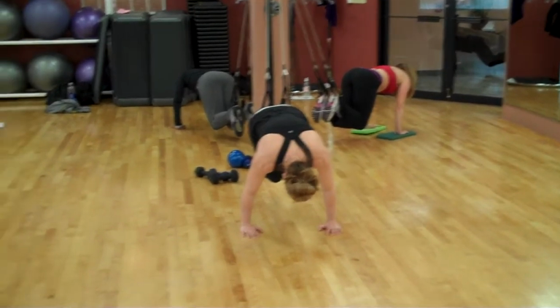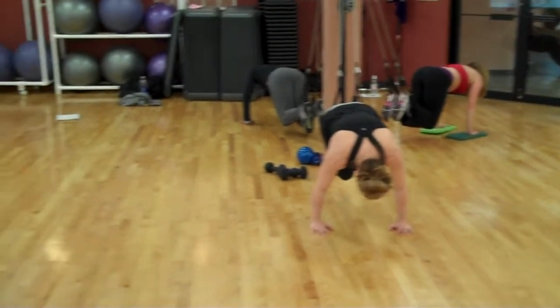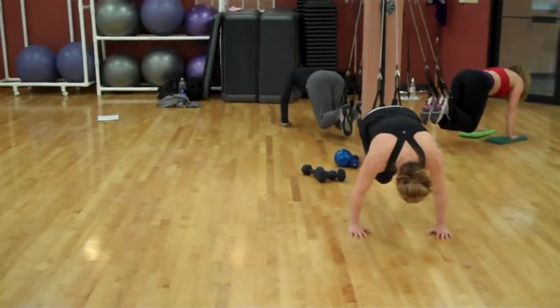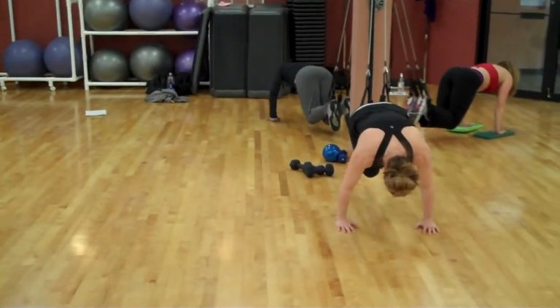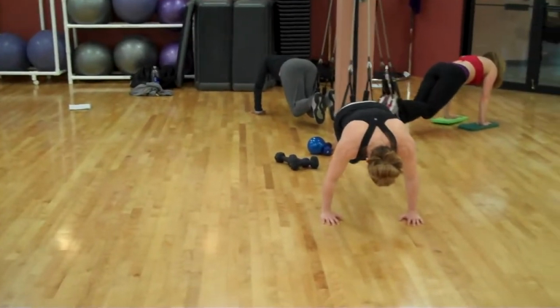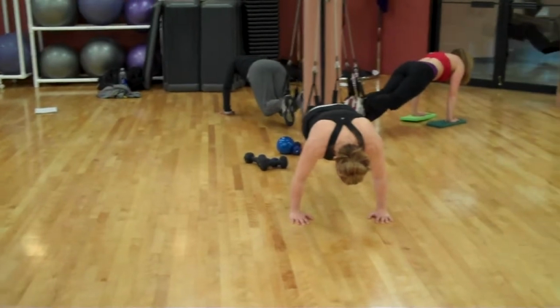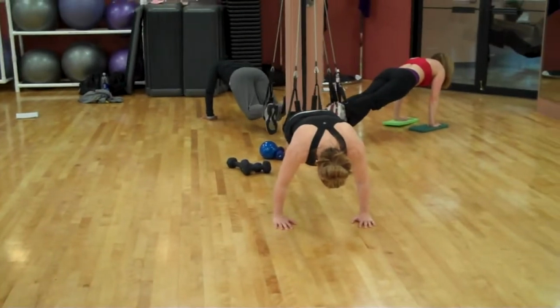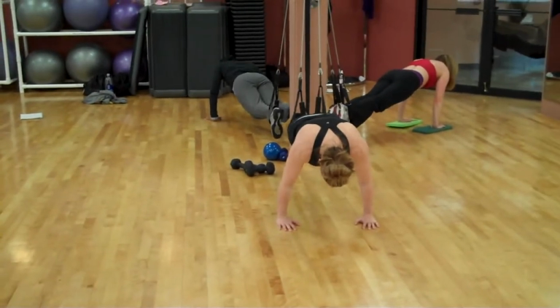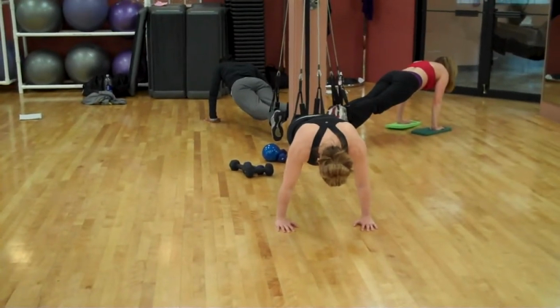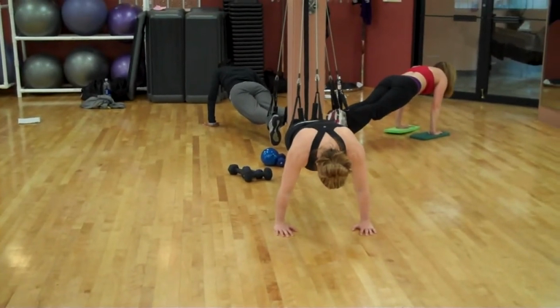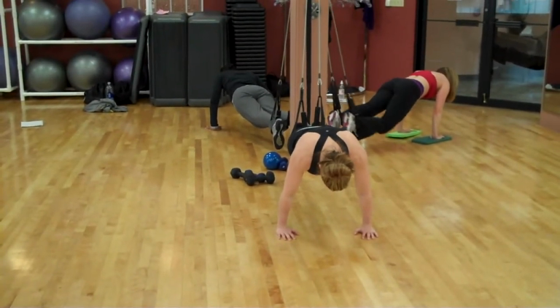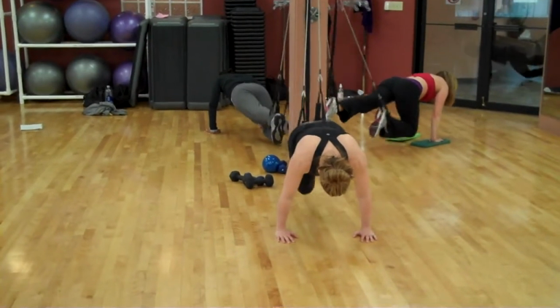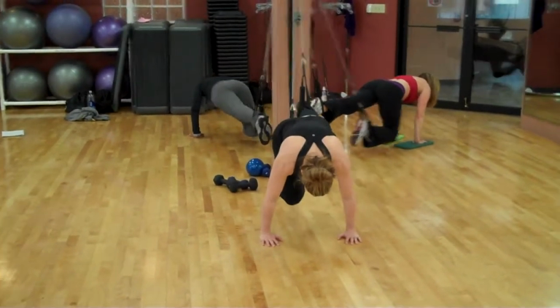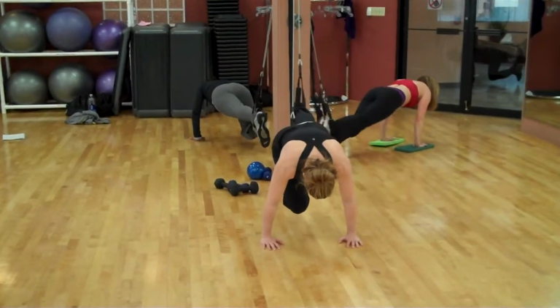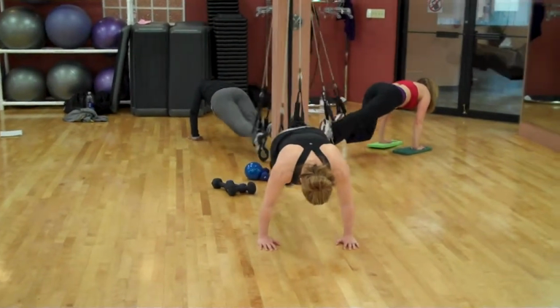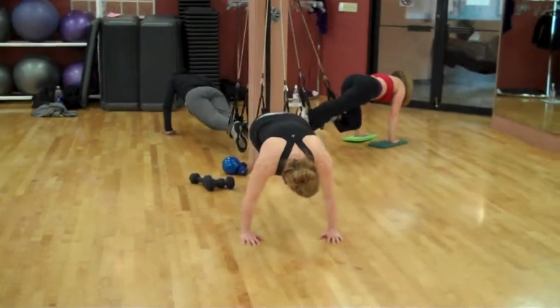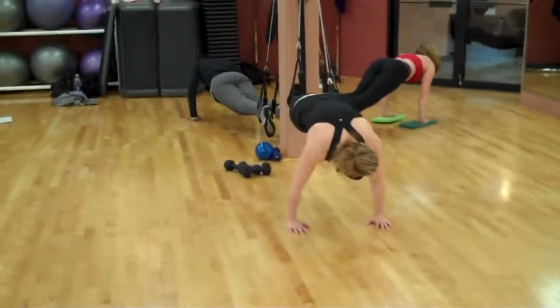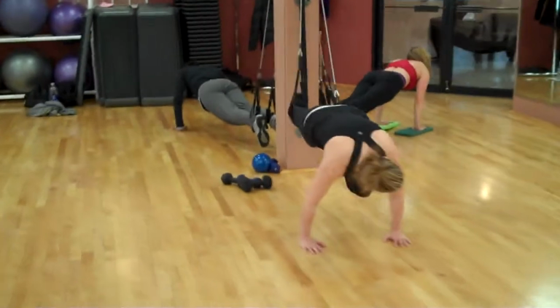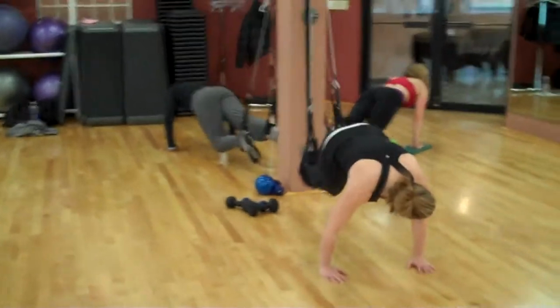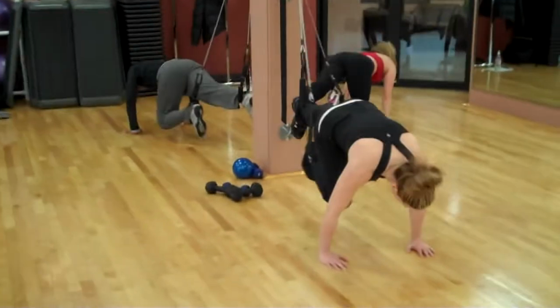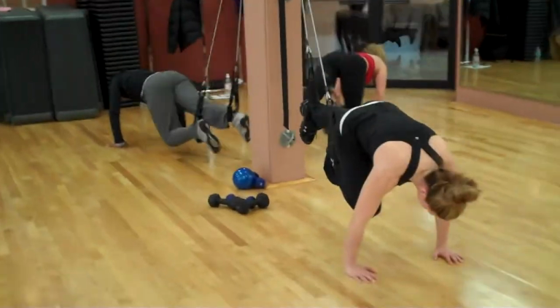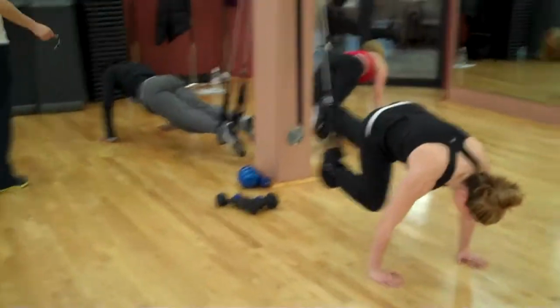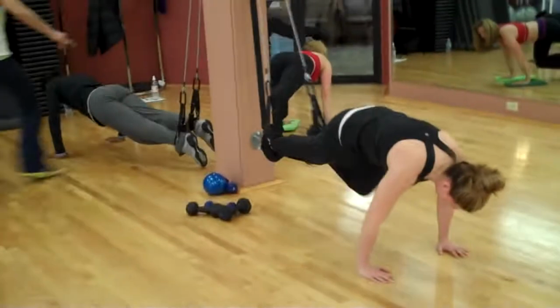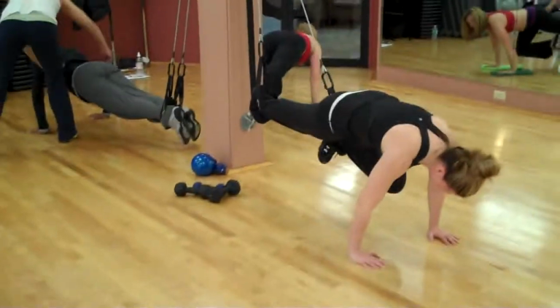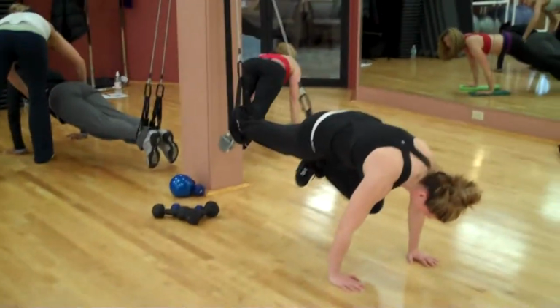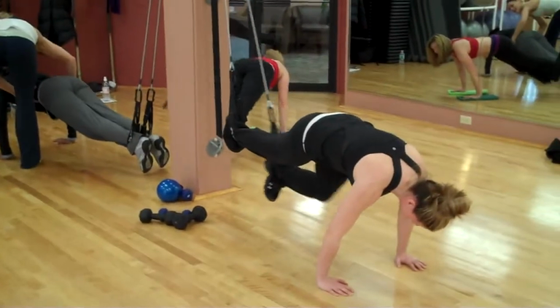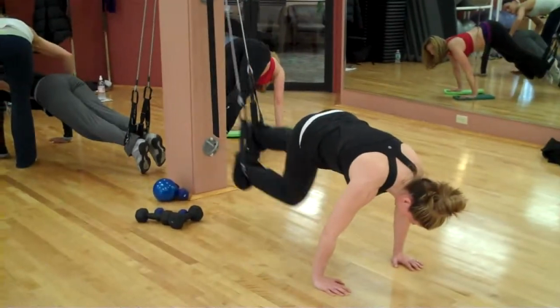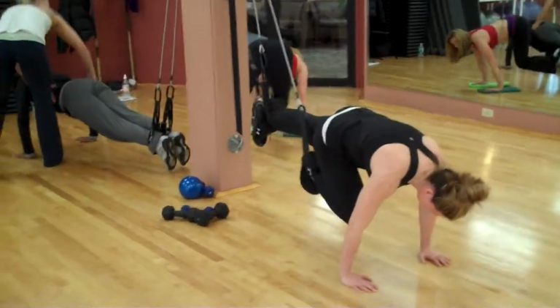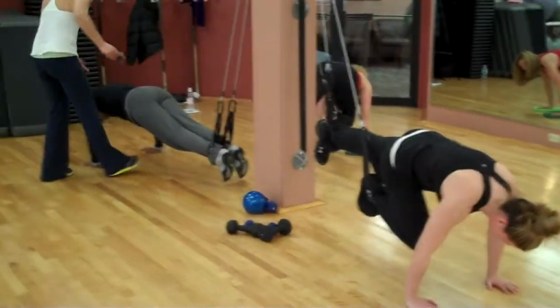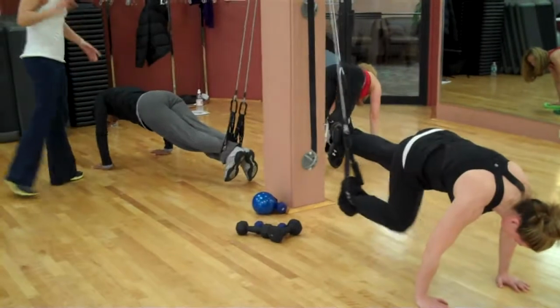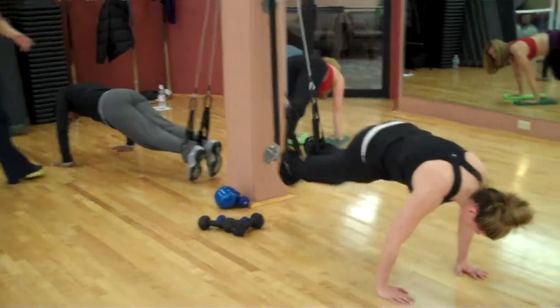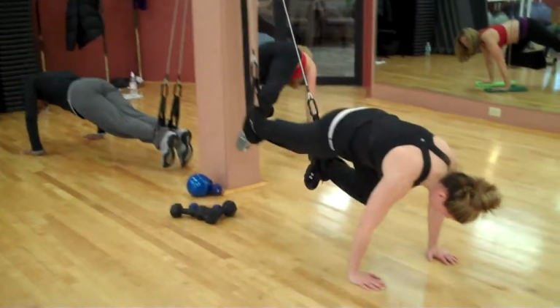Bring both legs out, and now we're going to alternate for 40 seconds. Right knee in, left knee in. Hips have to be up high, or else we're not in a plank position. Really spread through the fingers.